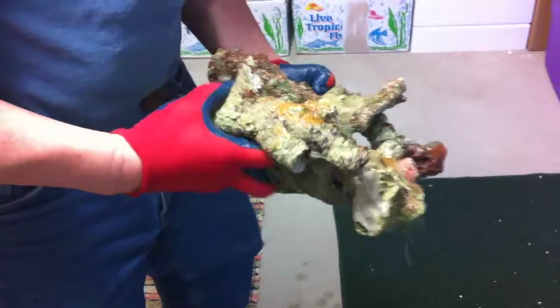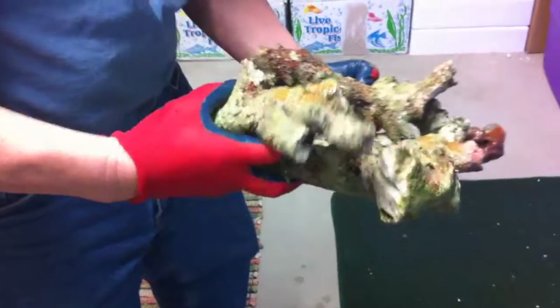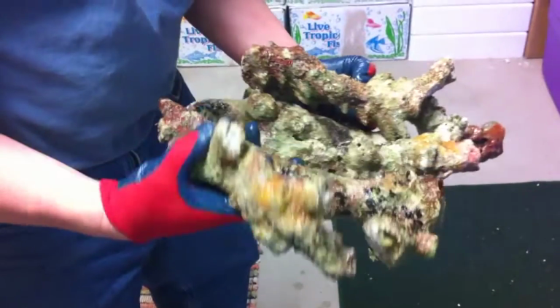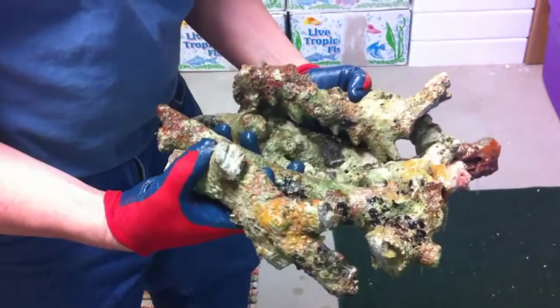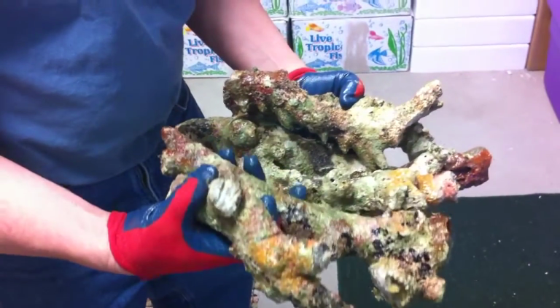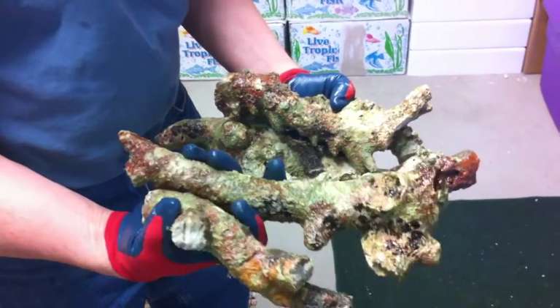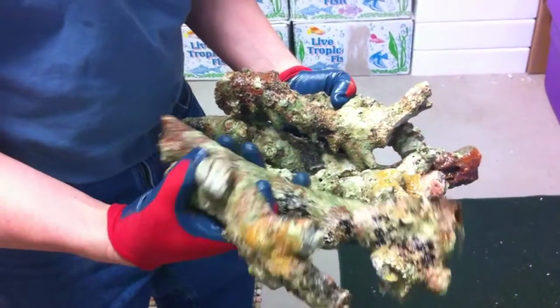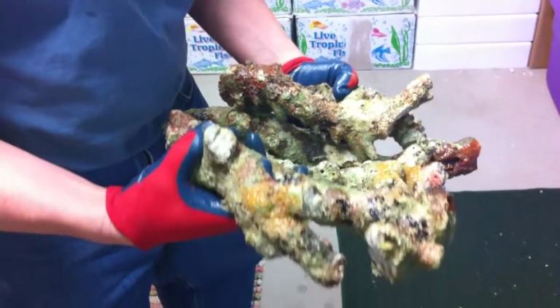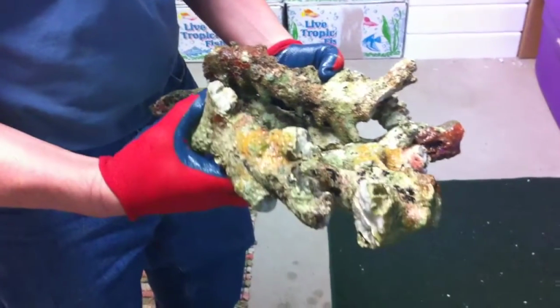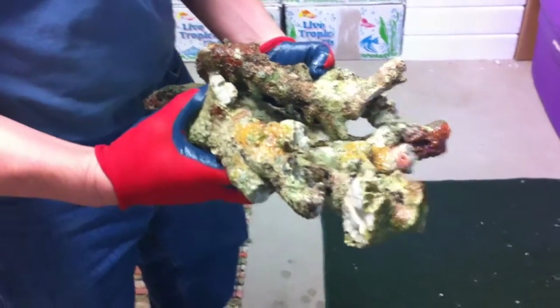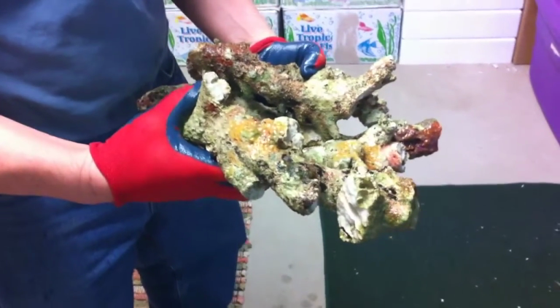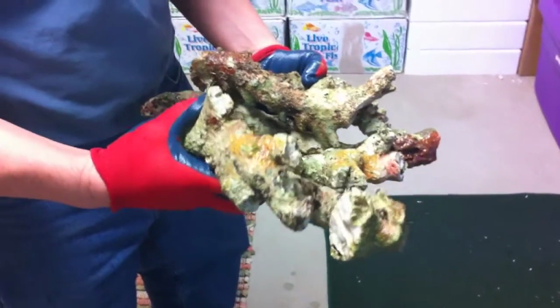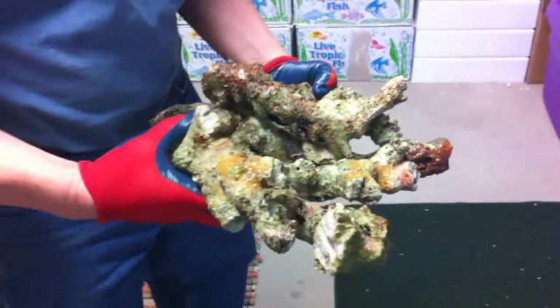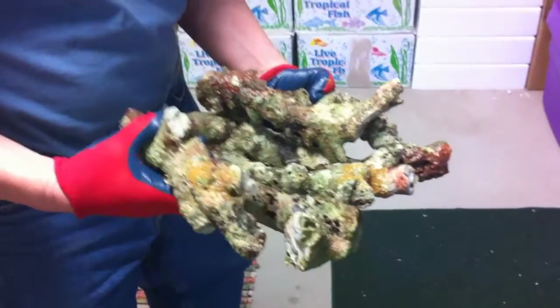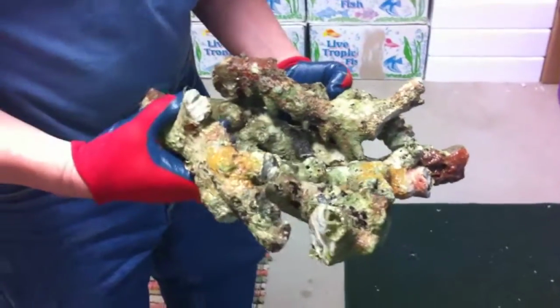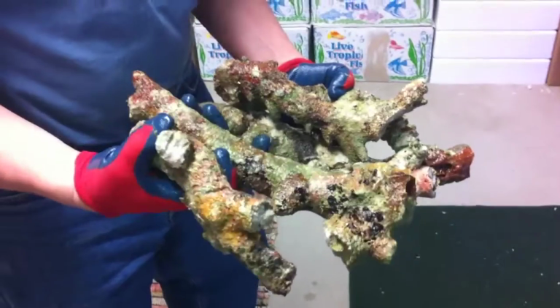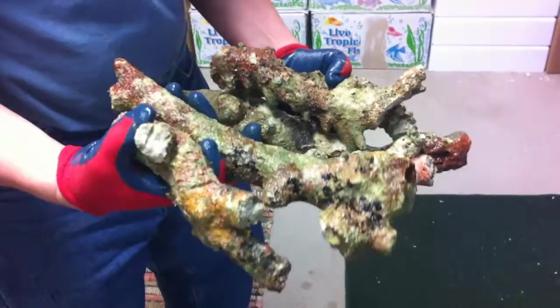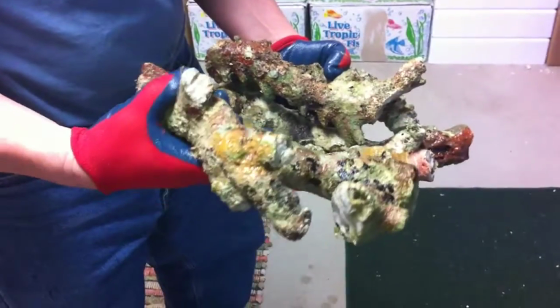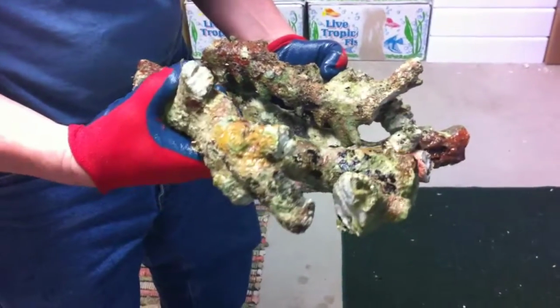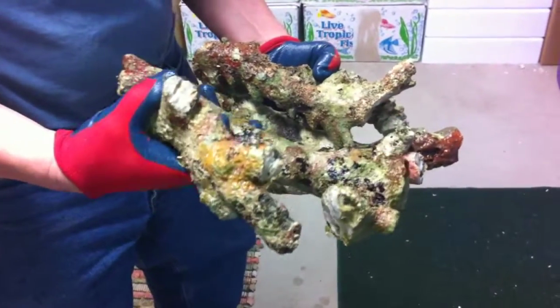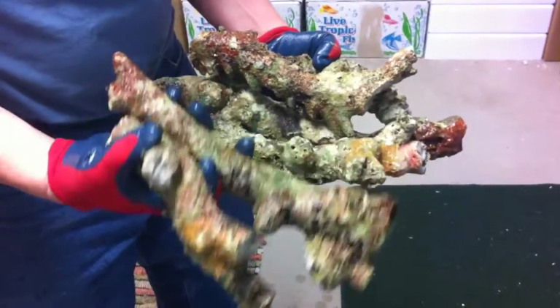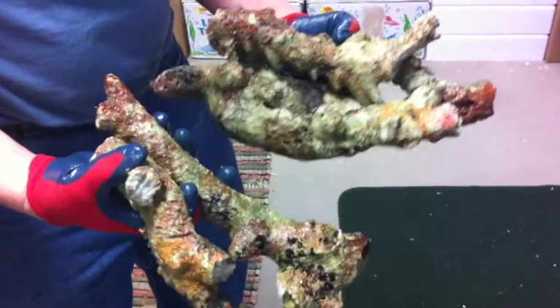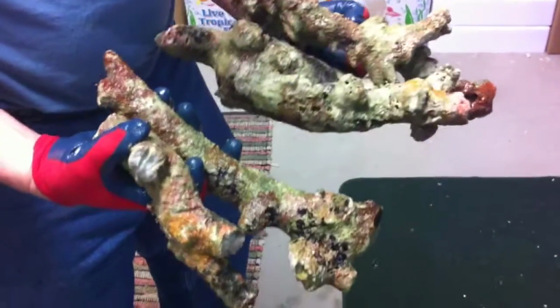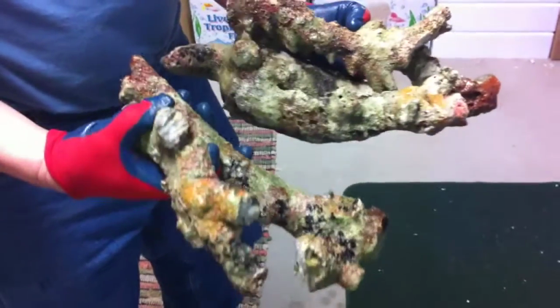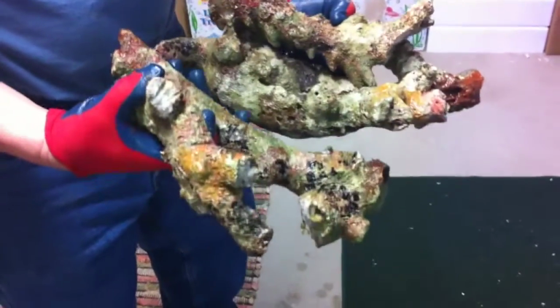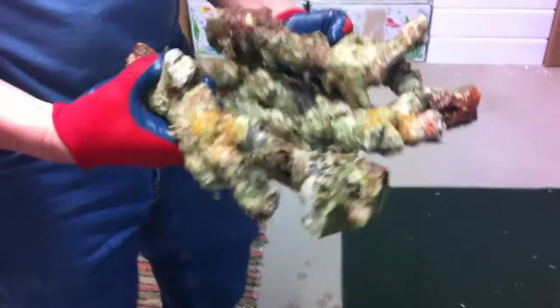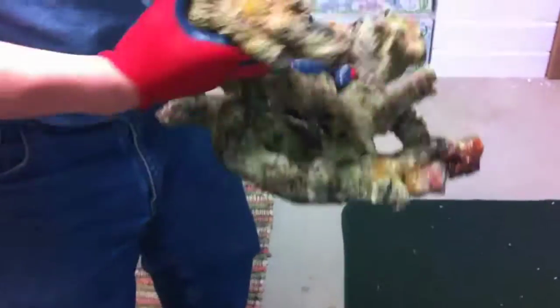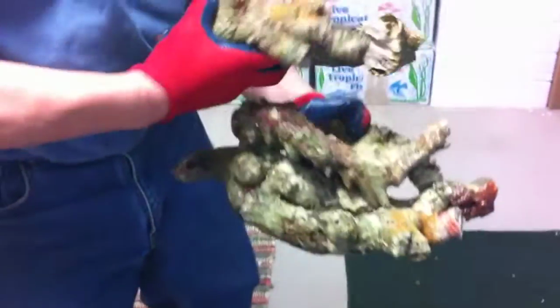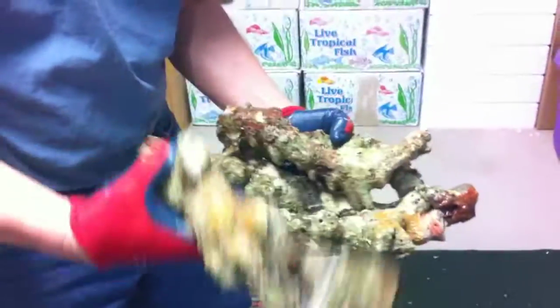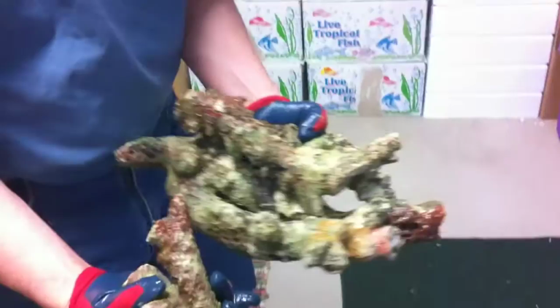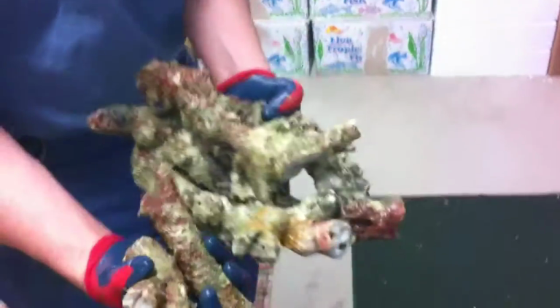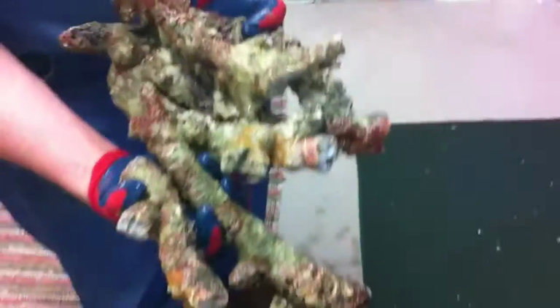Okay, here's some of our new Fiji Island branch rock that we just started getting in. Hasn't been around for about three, four years now. It's starting to come around again now.